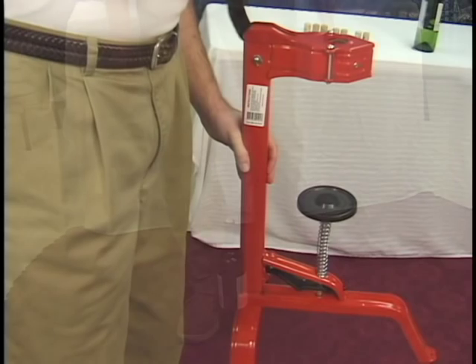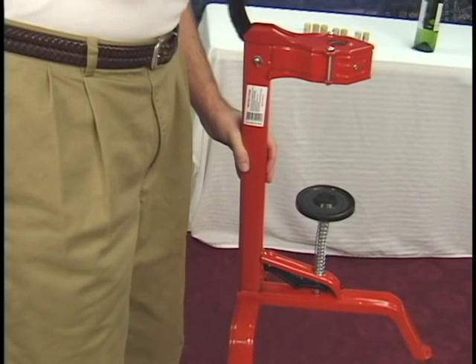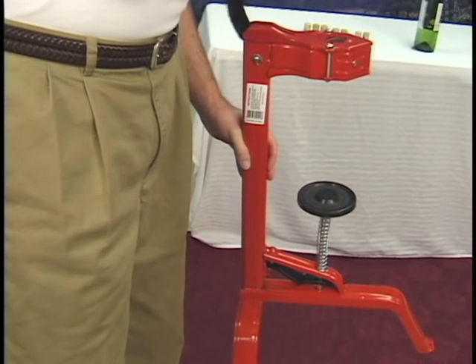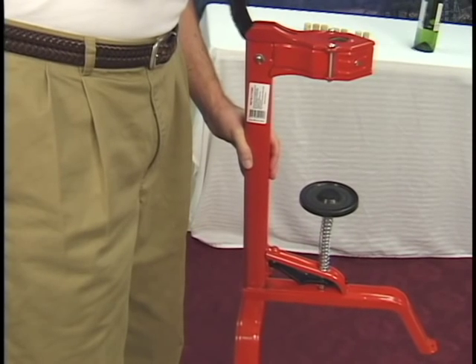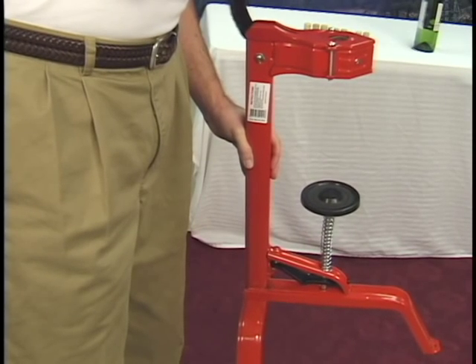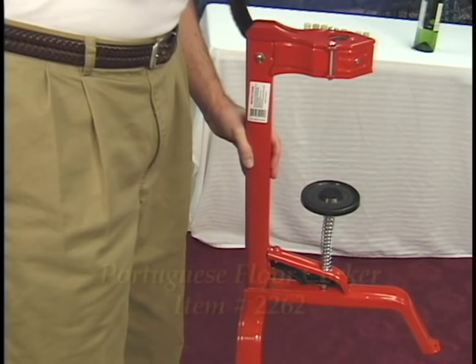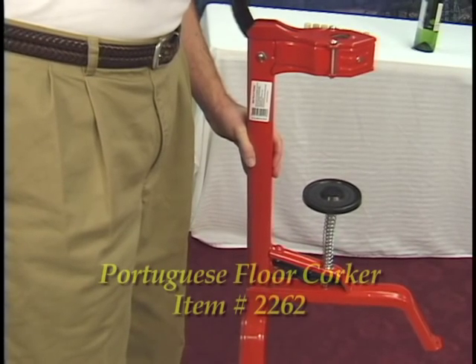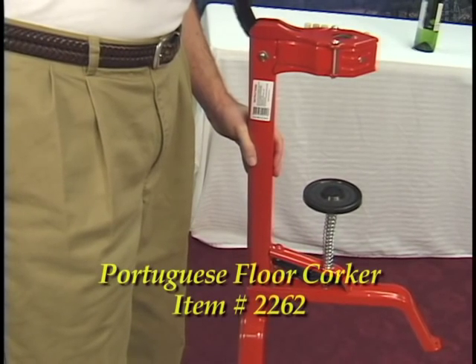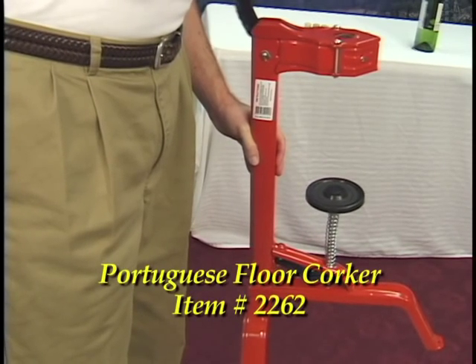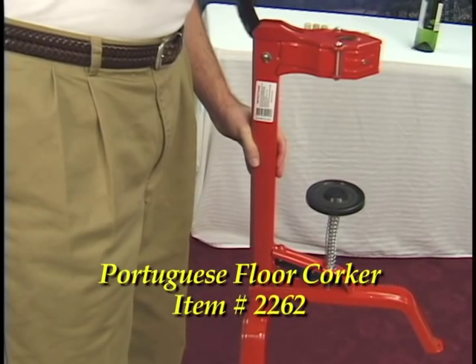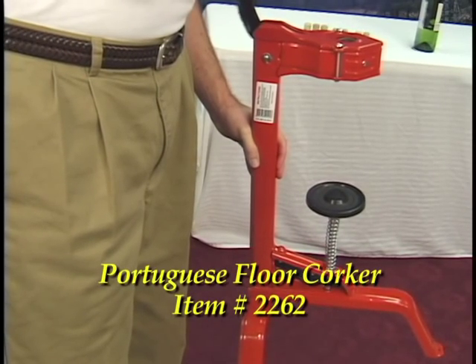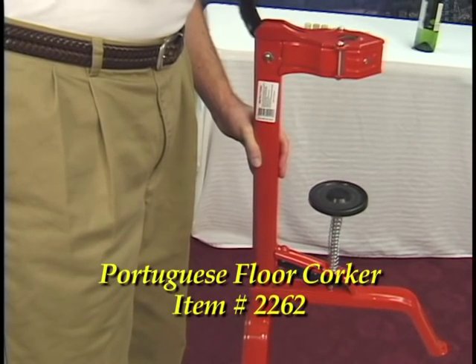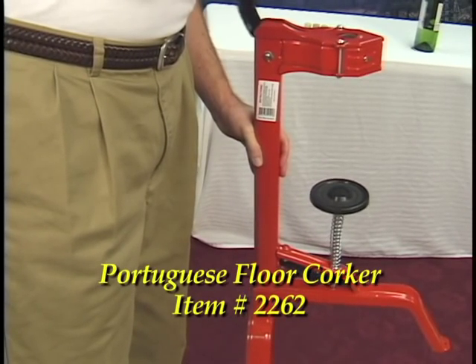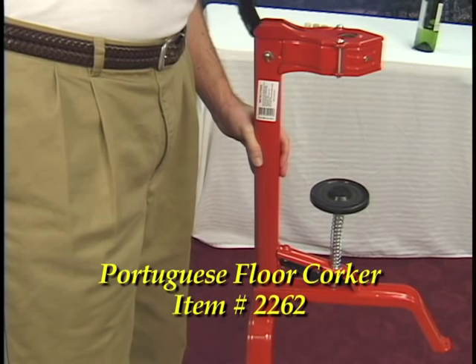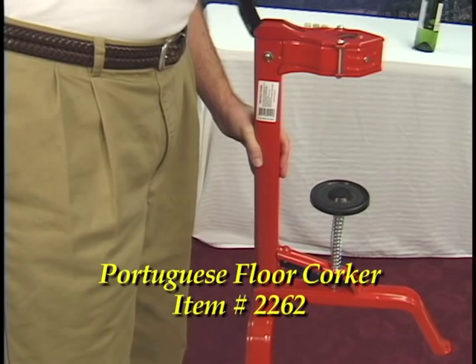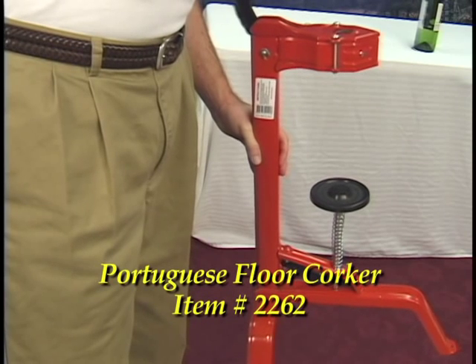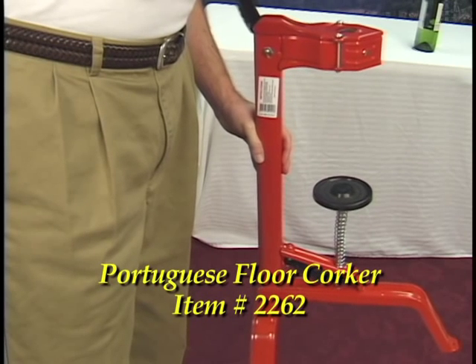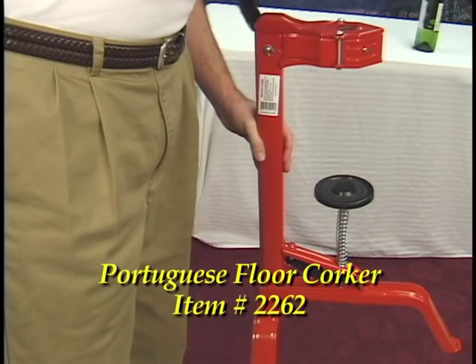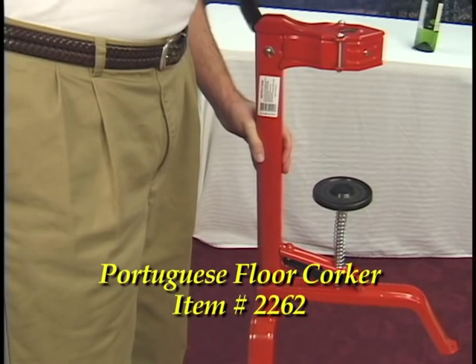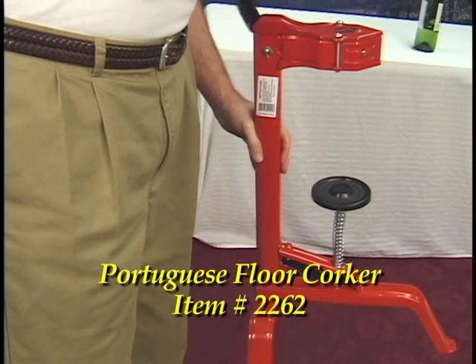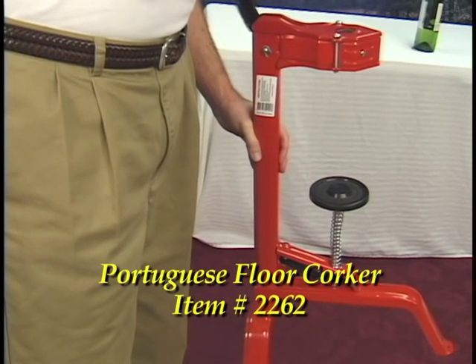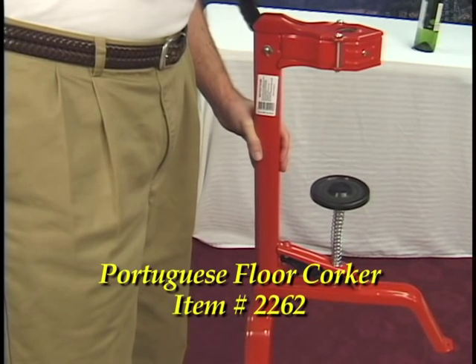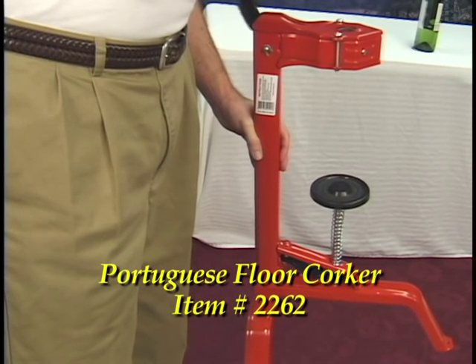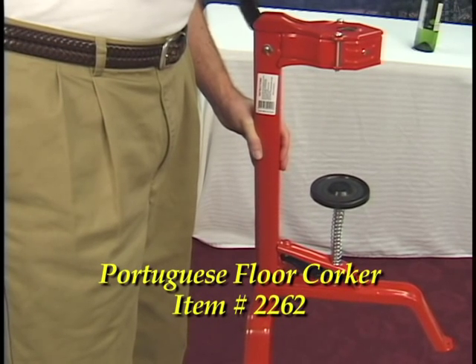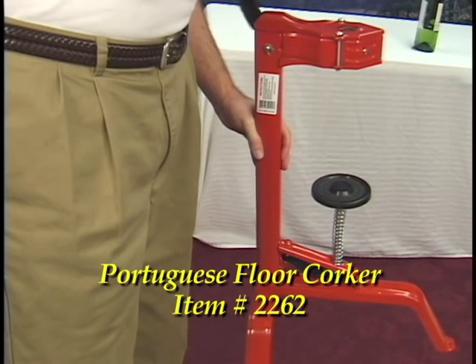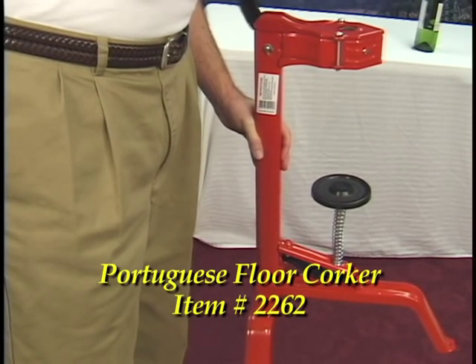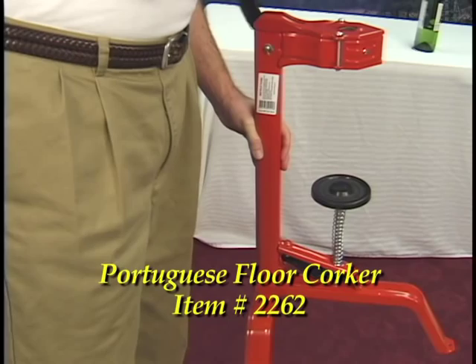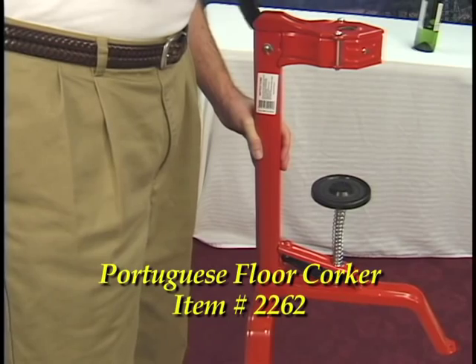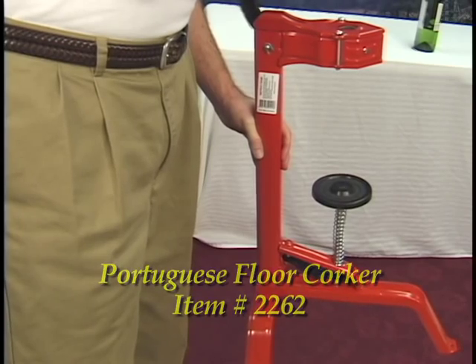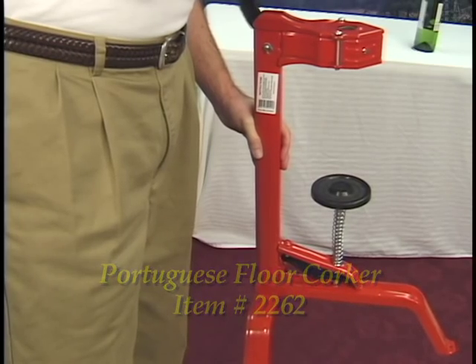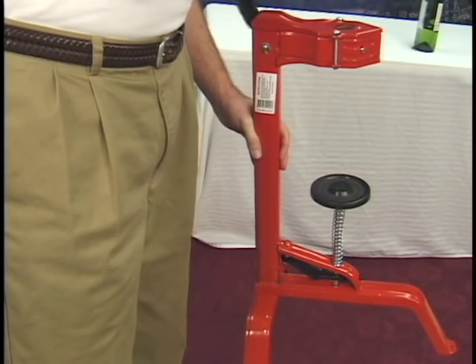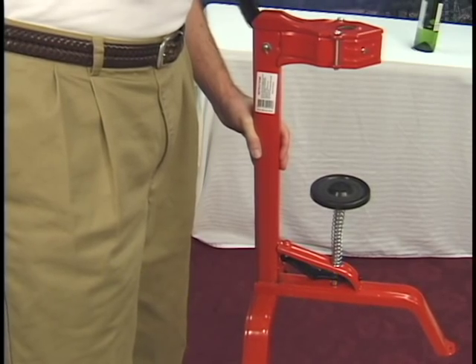The next corker we want to demonstrate is the Portuguese floor corker. You'll be using this if you are bottling a higher volume of wine. Anything more than two or three kits a year — believe me, your back will thank you if you get a floor corker.